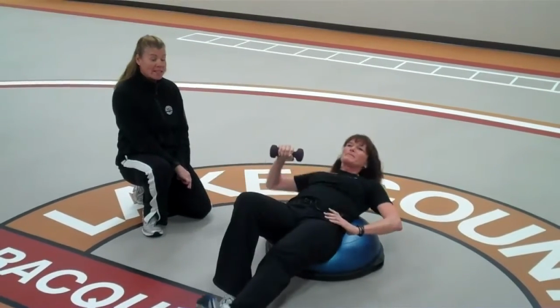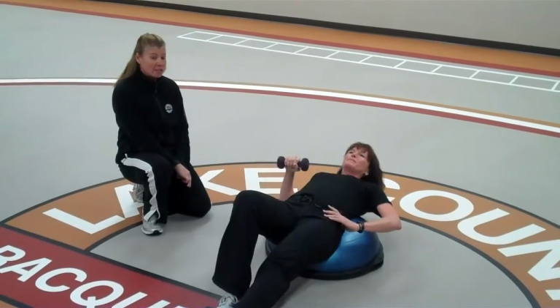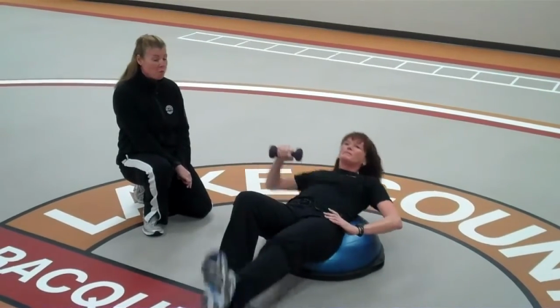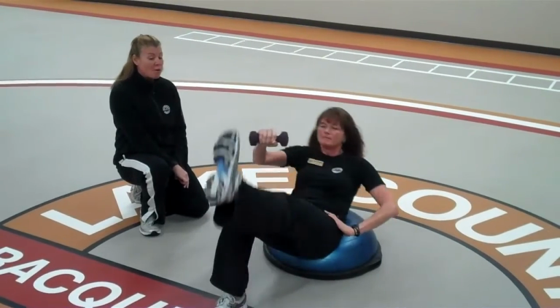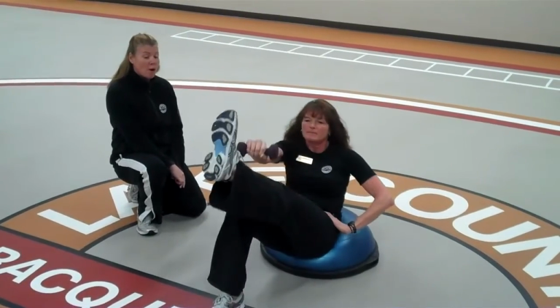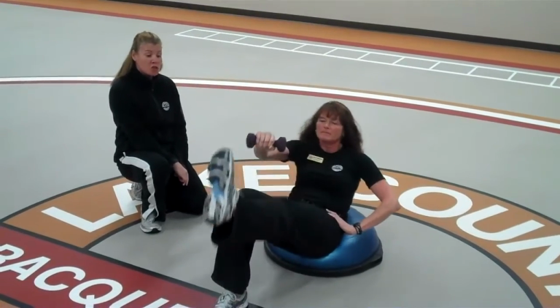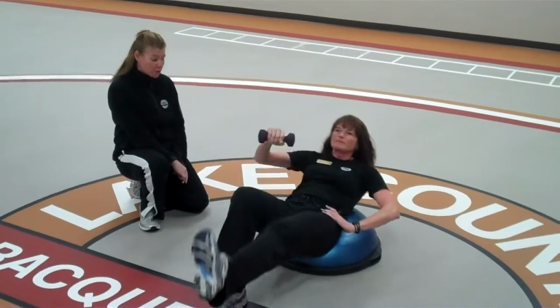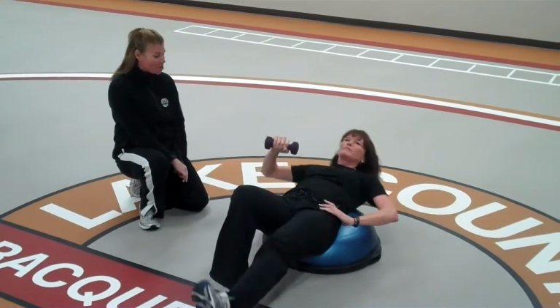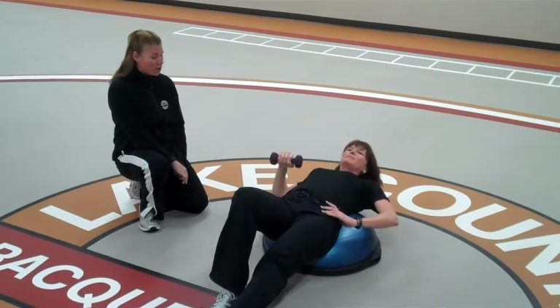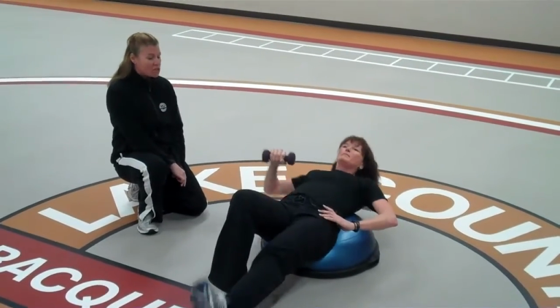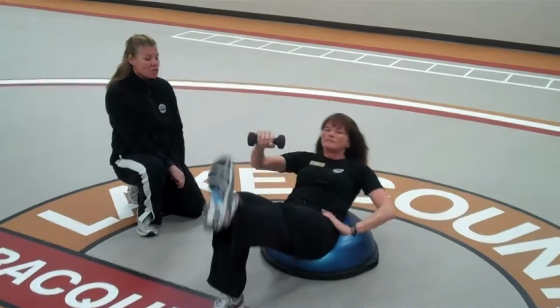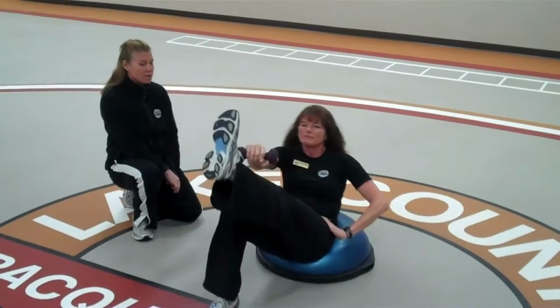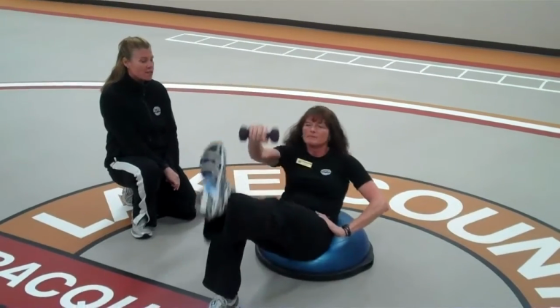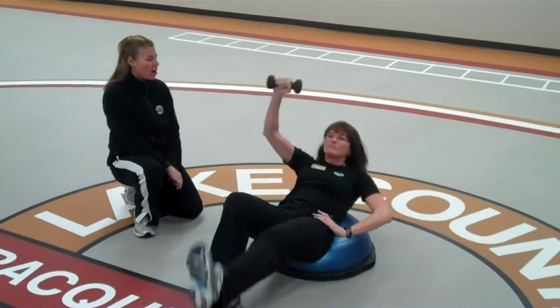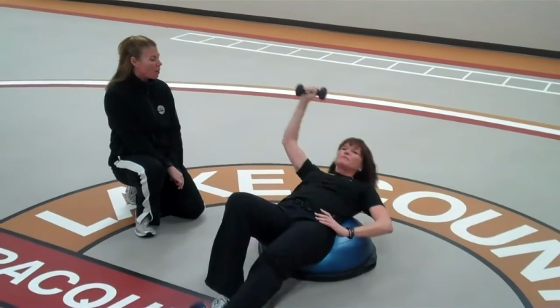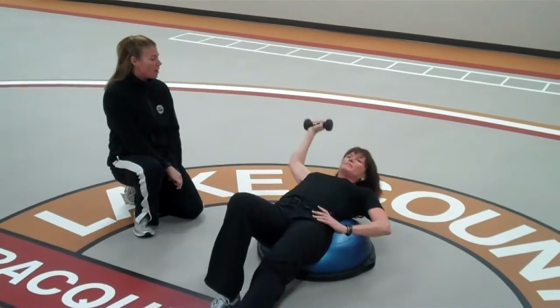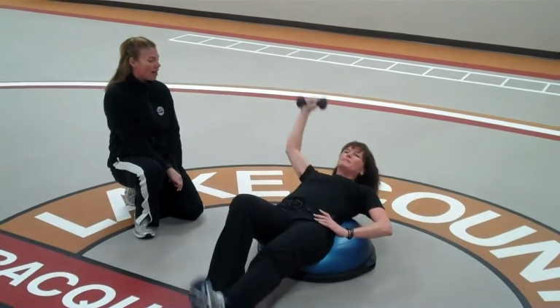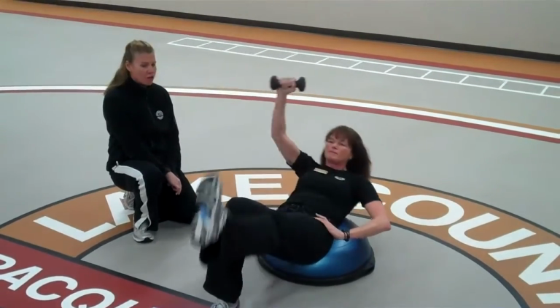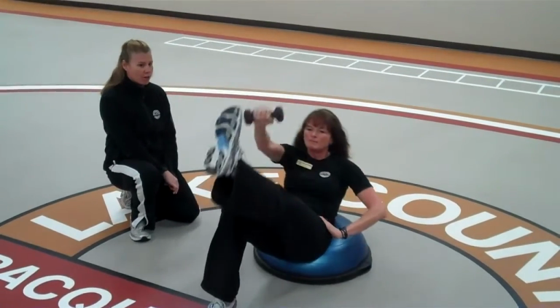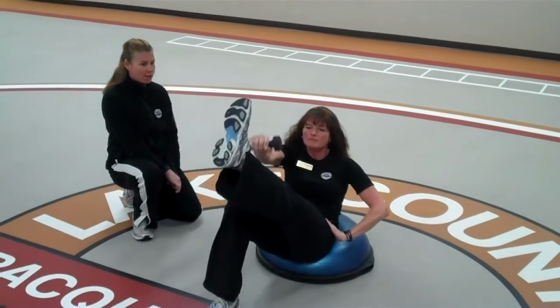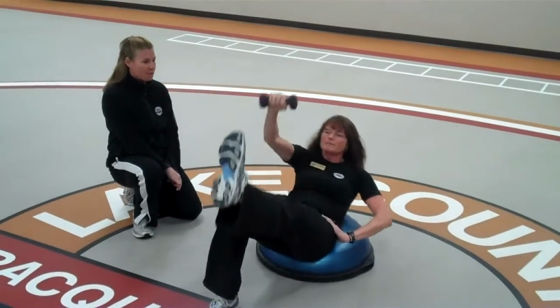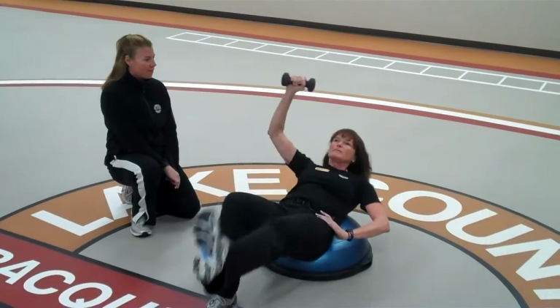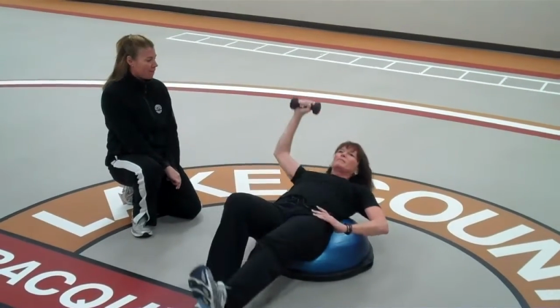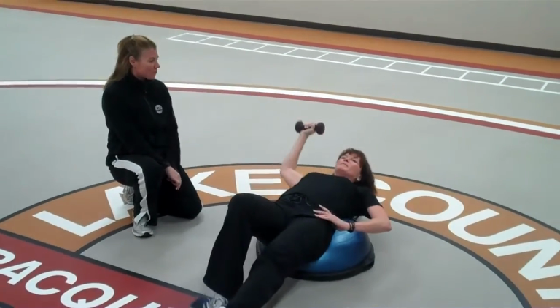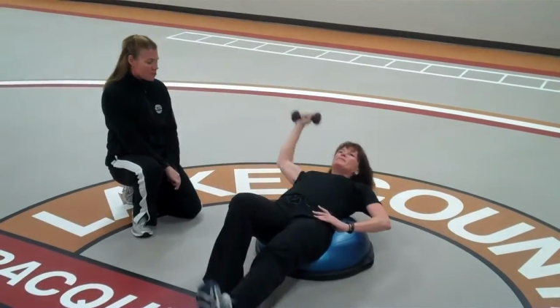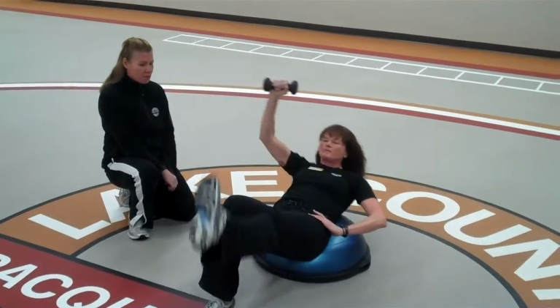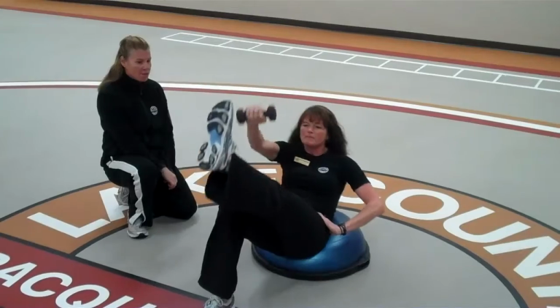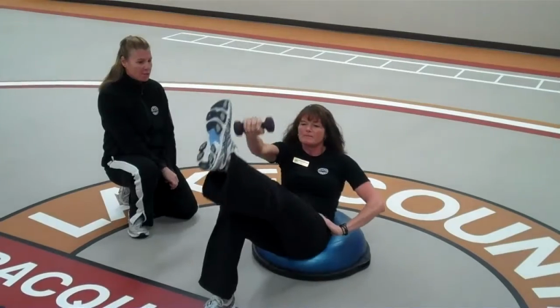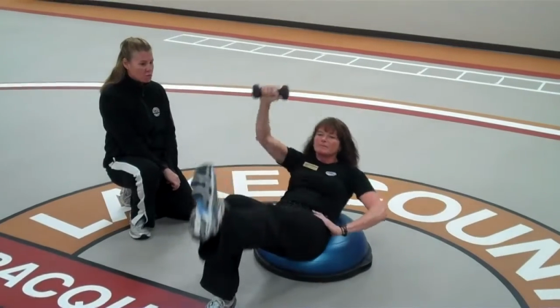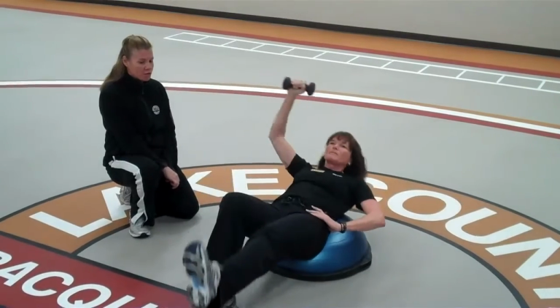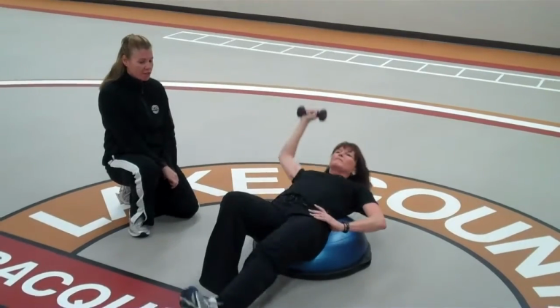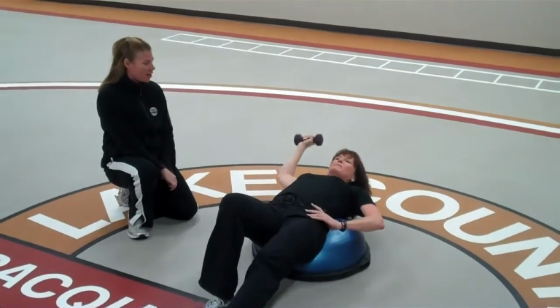If you wanted to get a little bit more of a shoulder action with it, she will extend her arm behind her. Let's do three more and then we'll switch over to the other side.